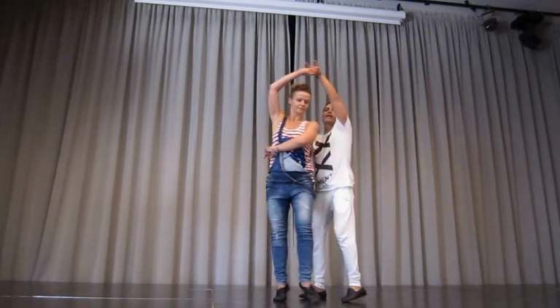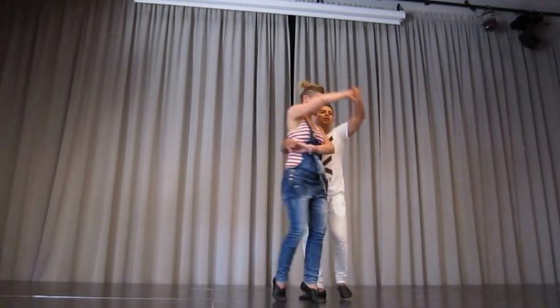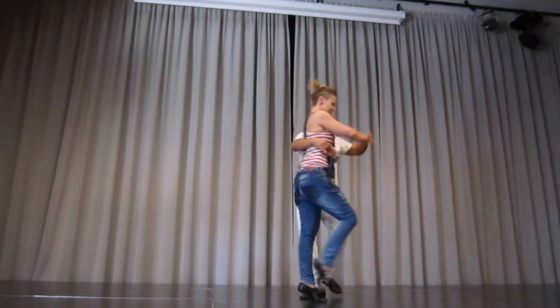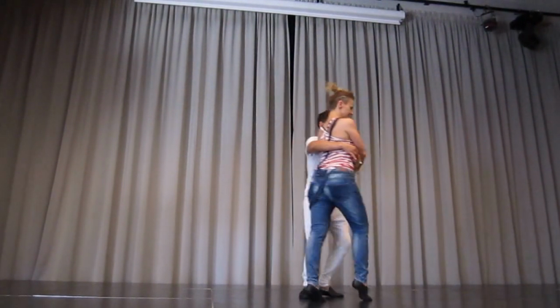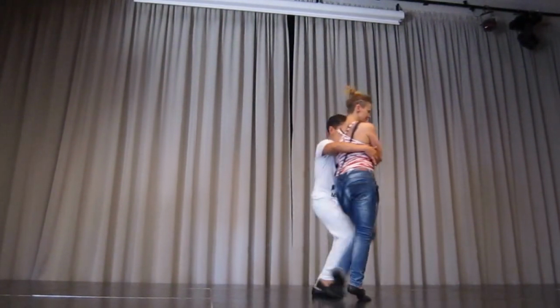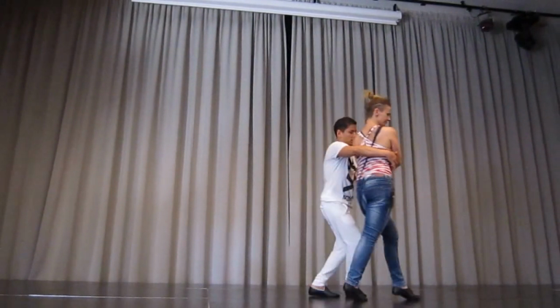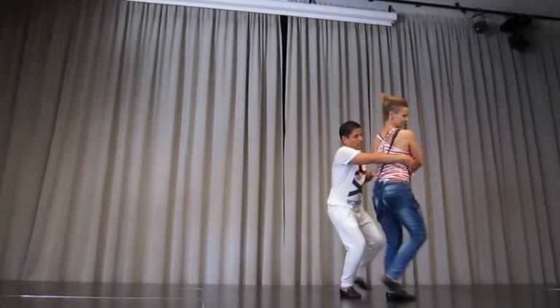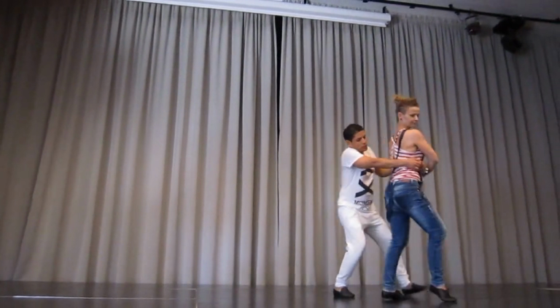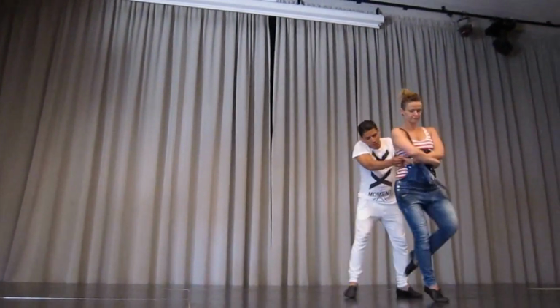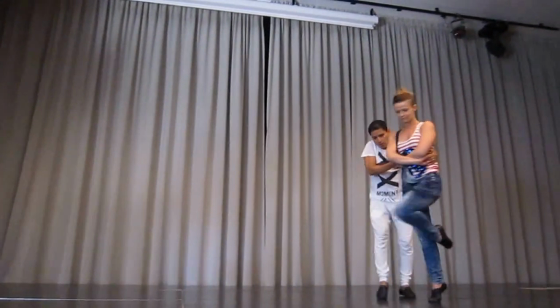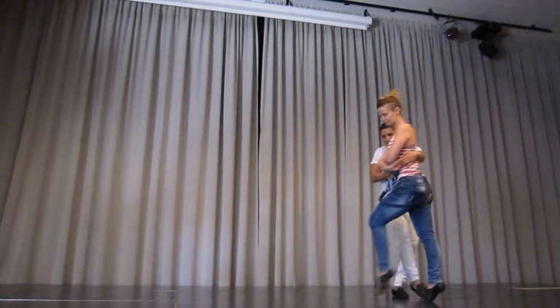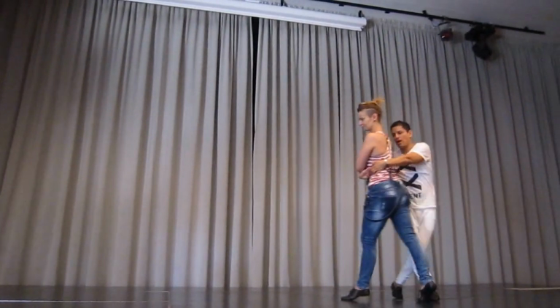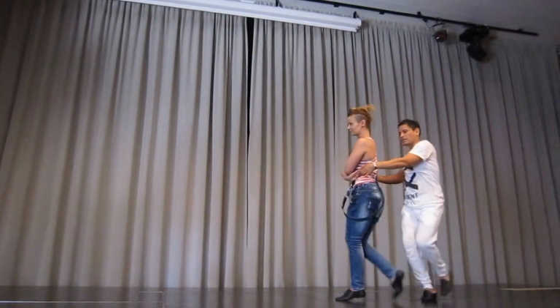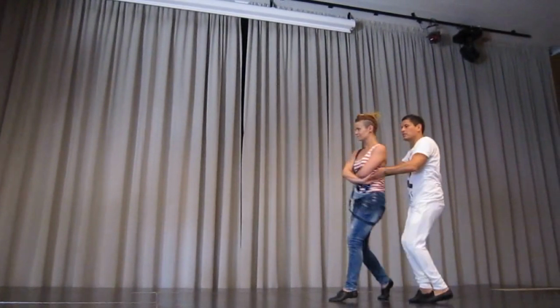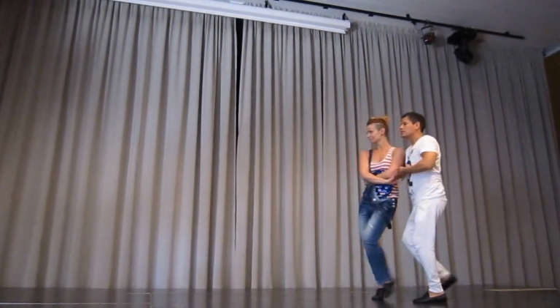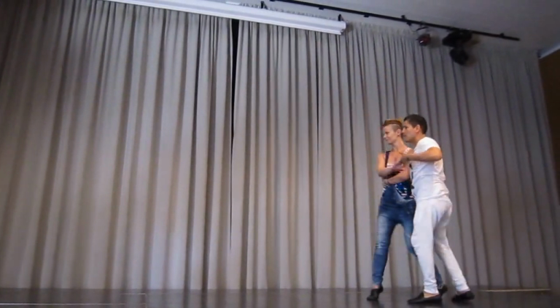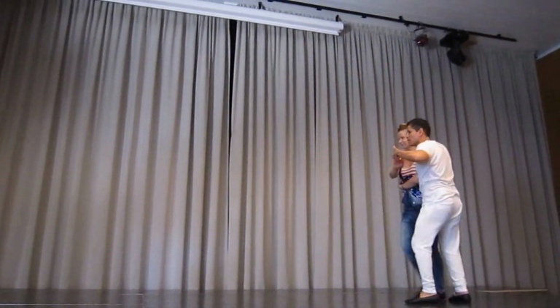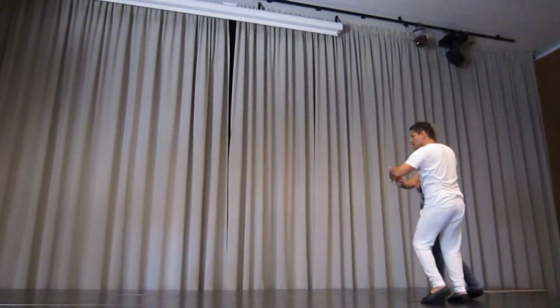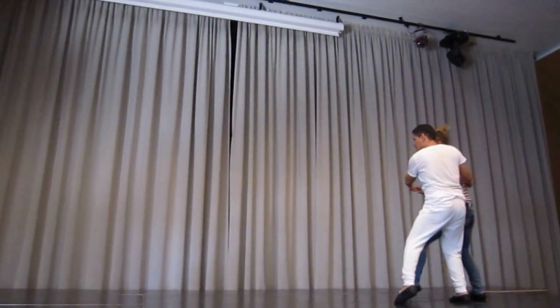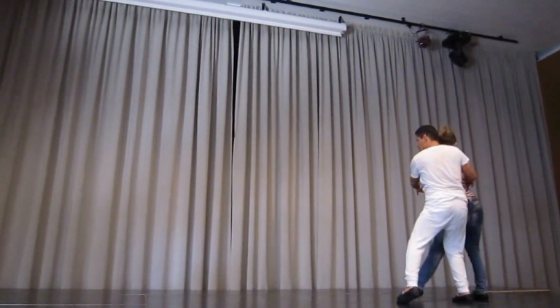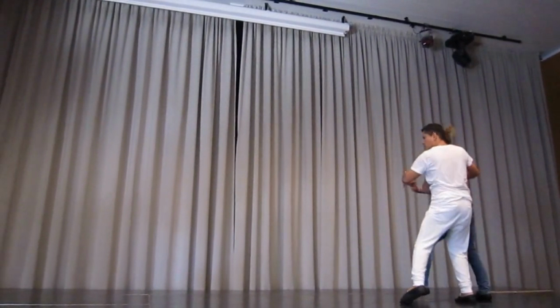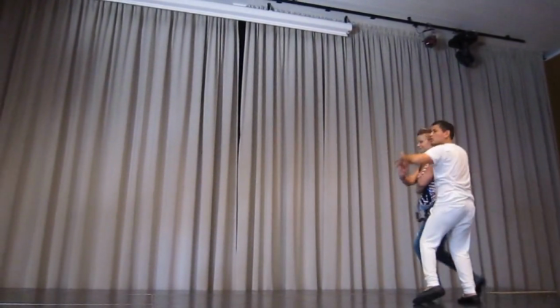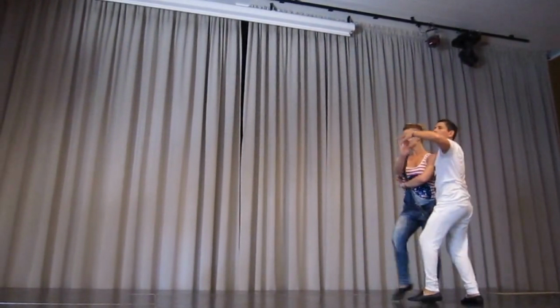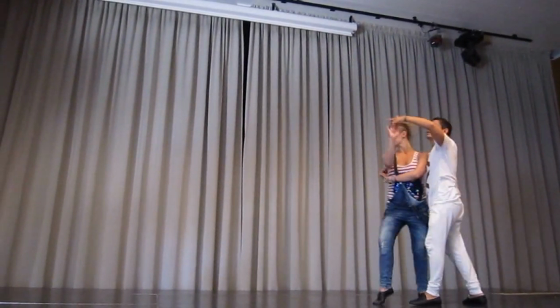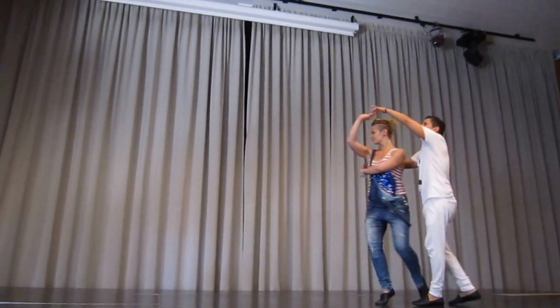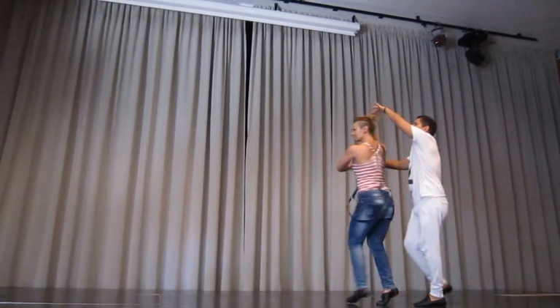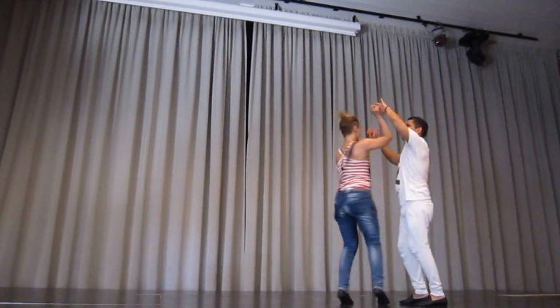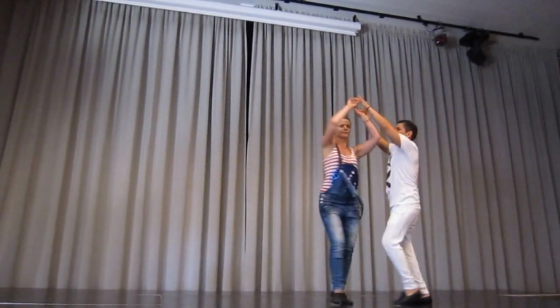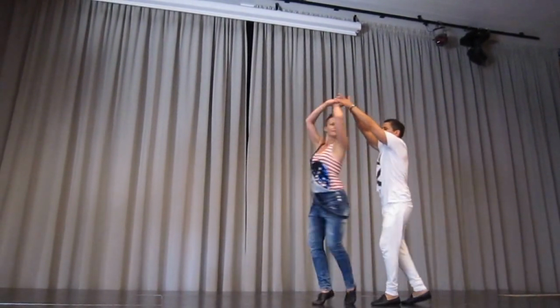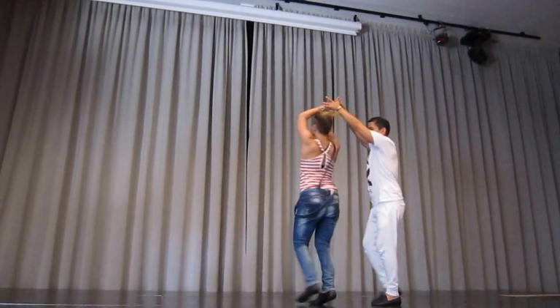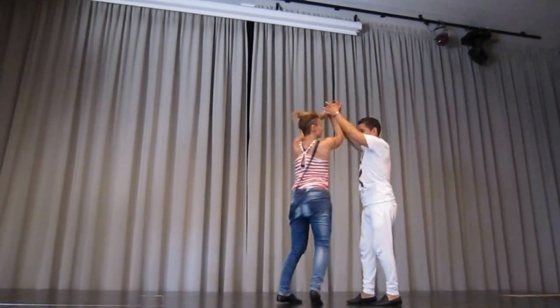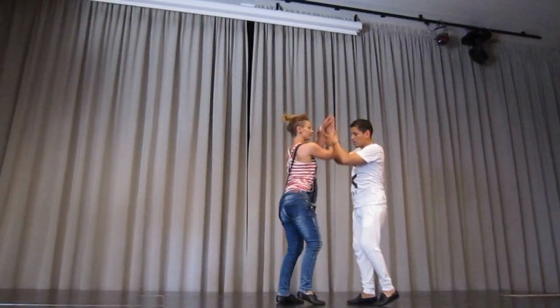And 1, 2, from the waist, turn the groove, 5, 6, 7, extension, turn, 5, 6, open the arms.